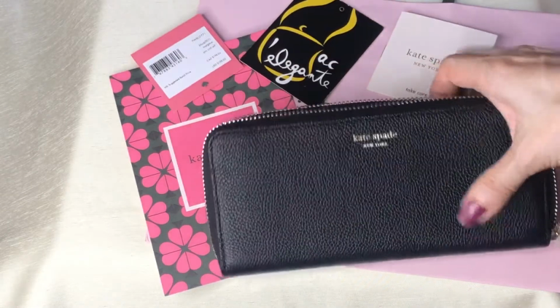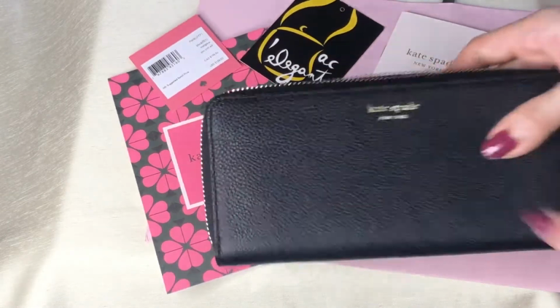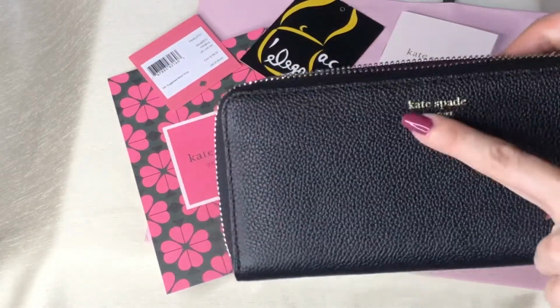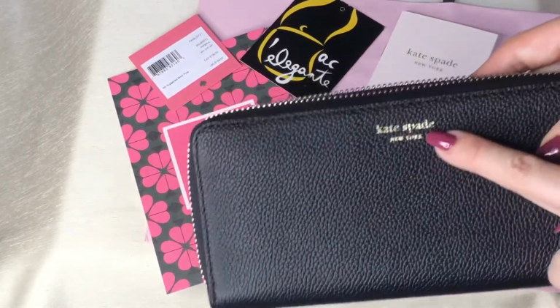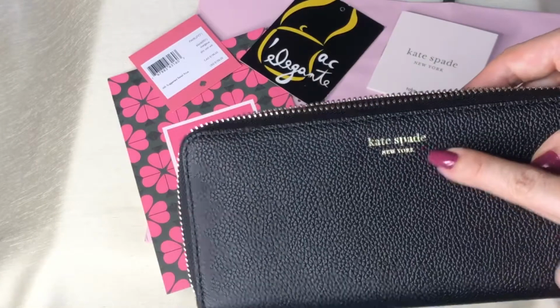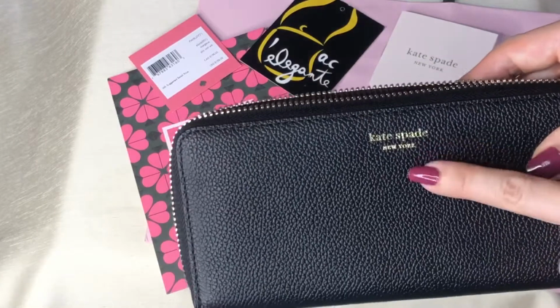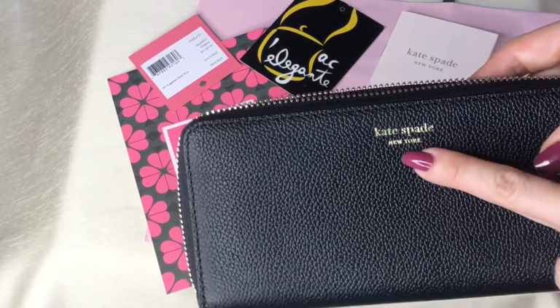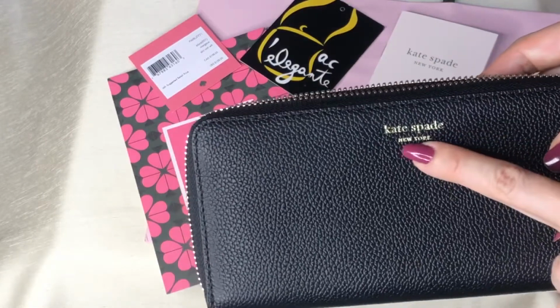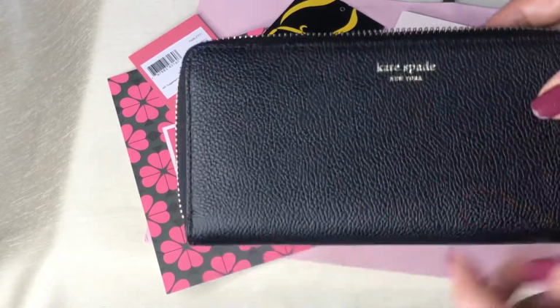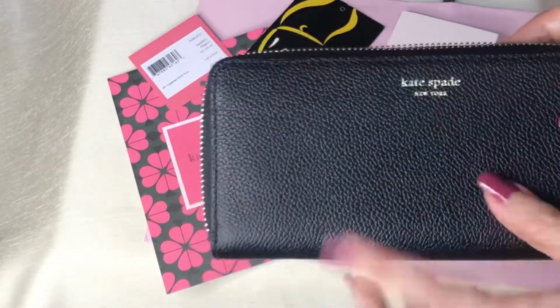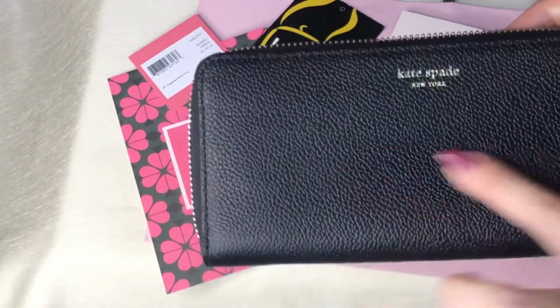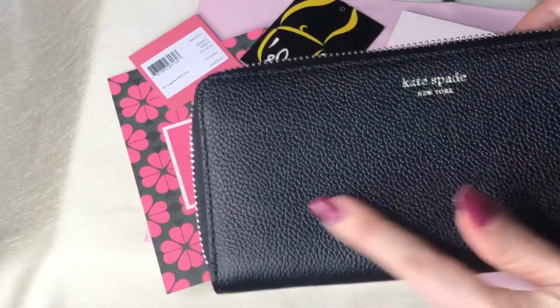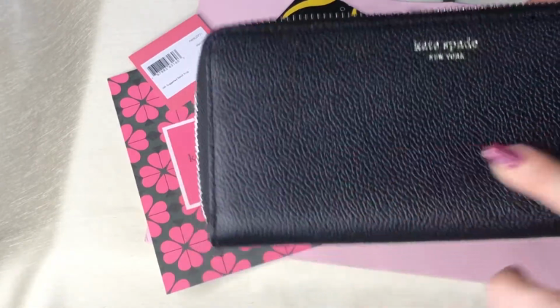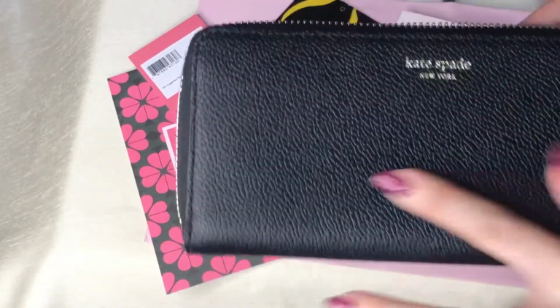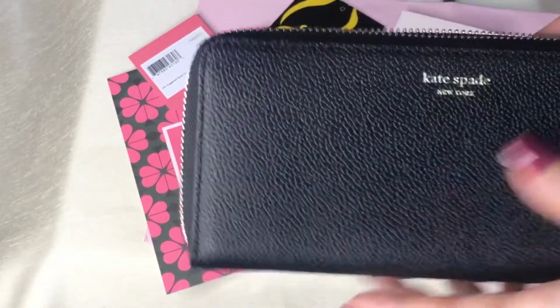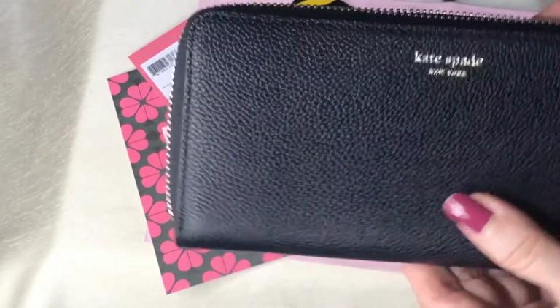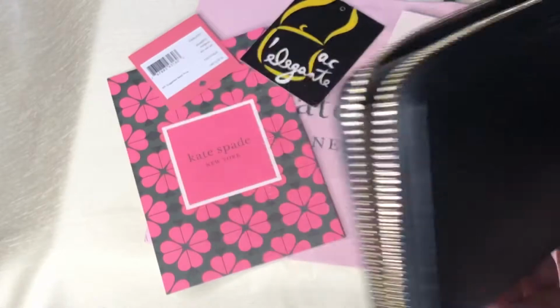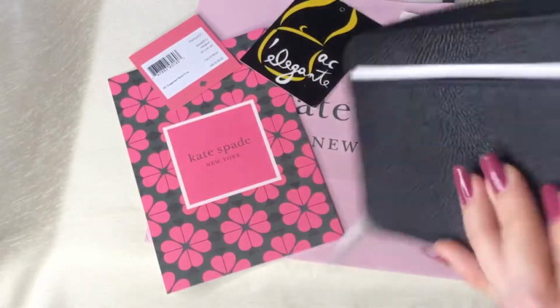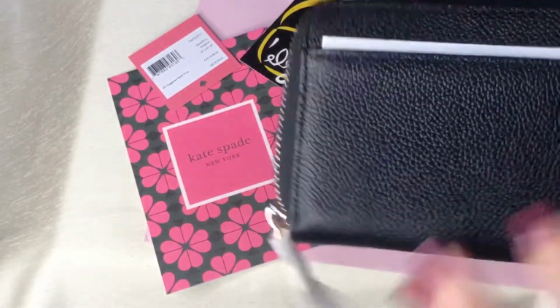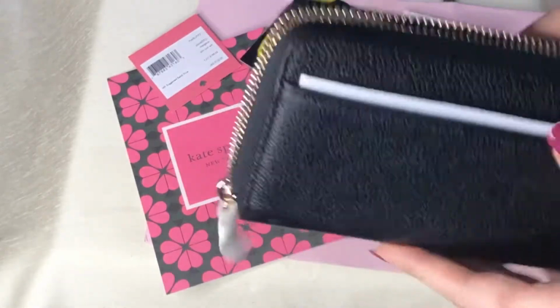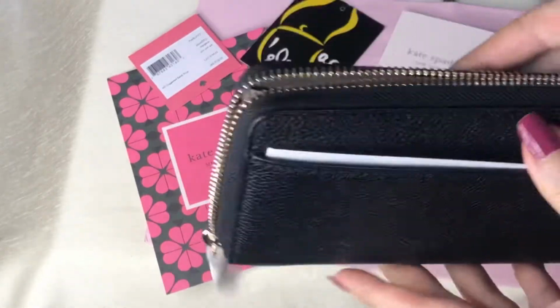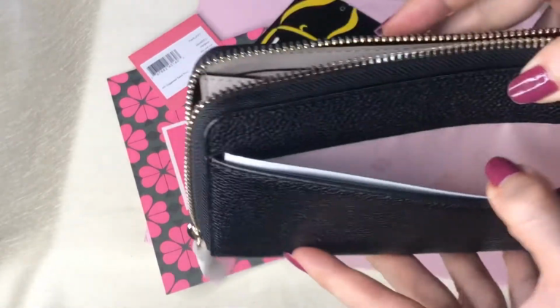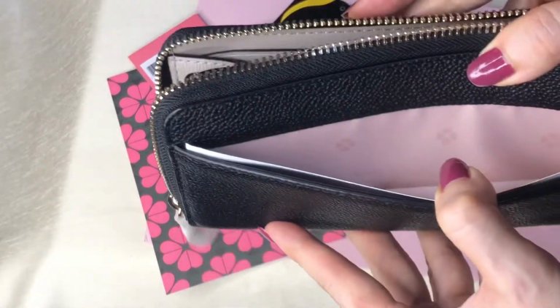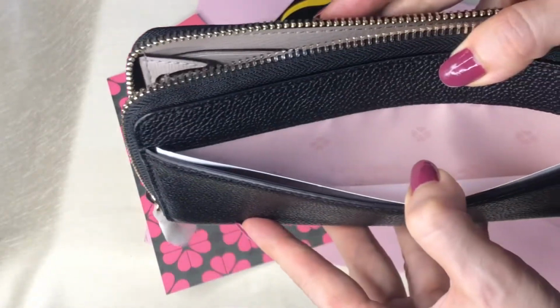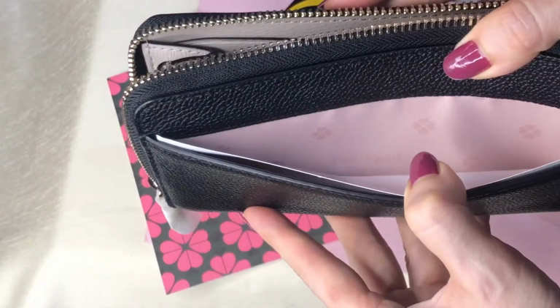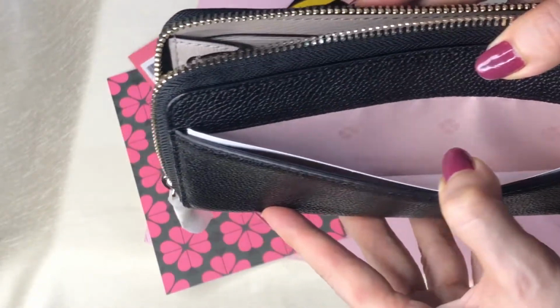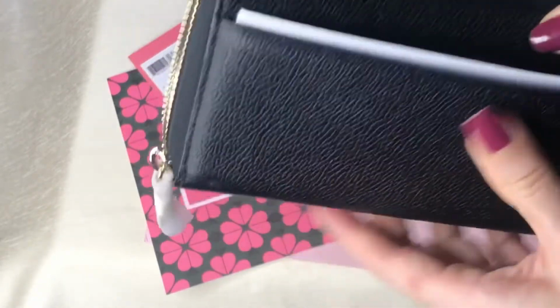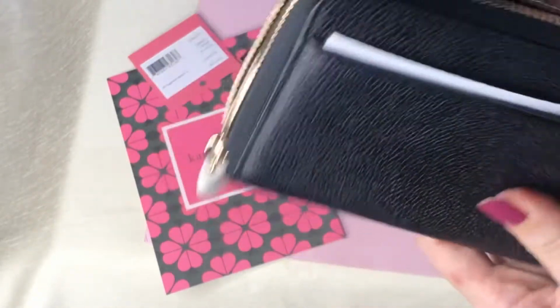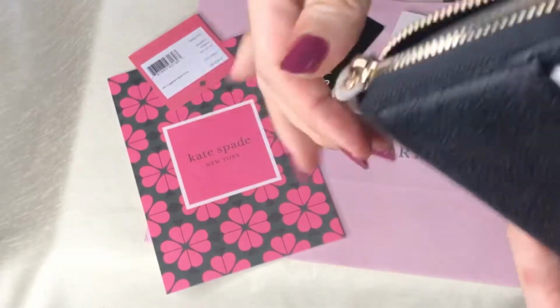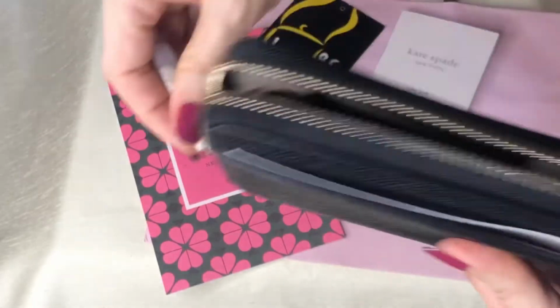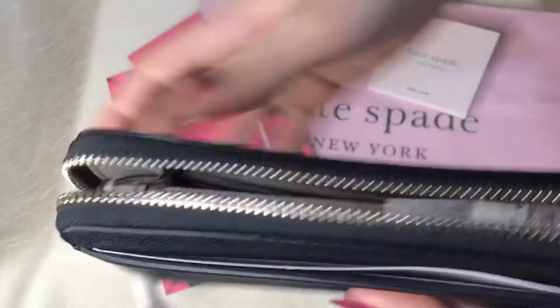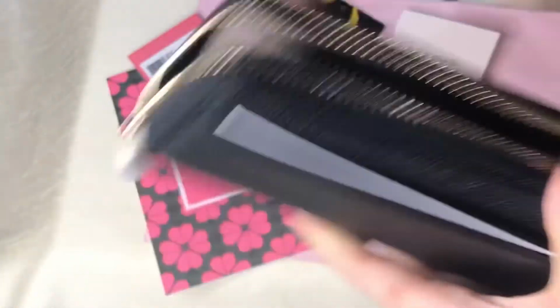It has this printed Kate Spade New York. It's pebbled leather. The back has this slip-on pocket and it's zip around.